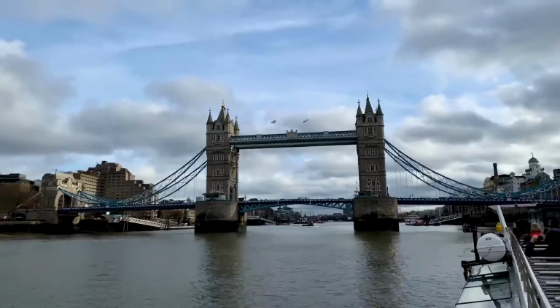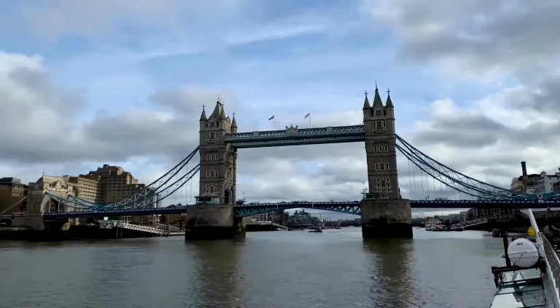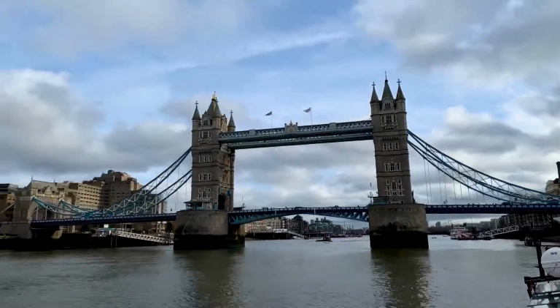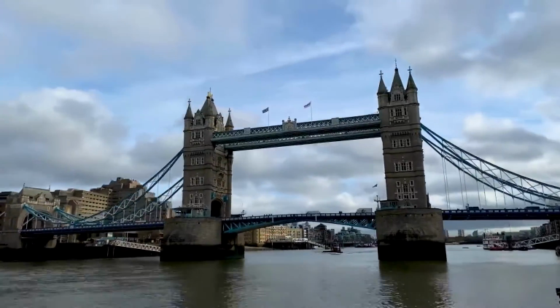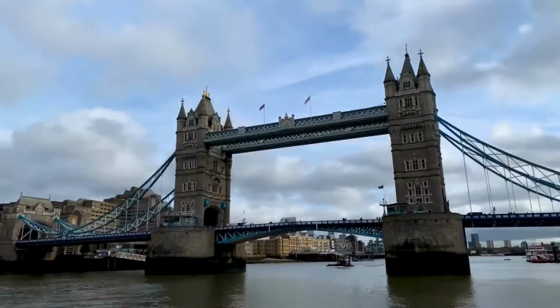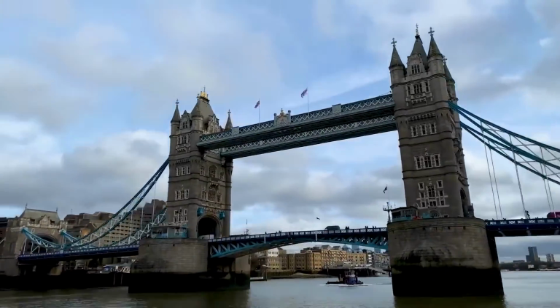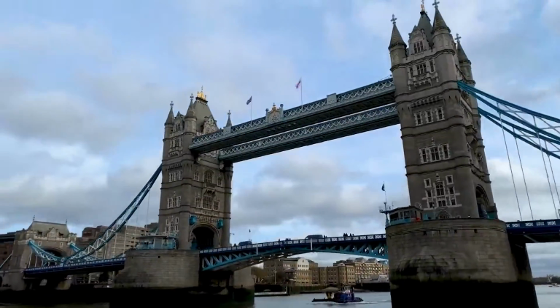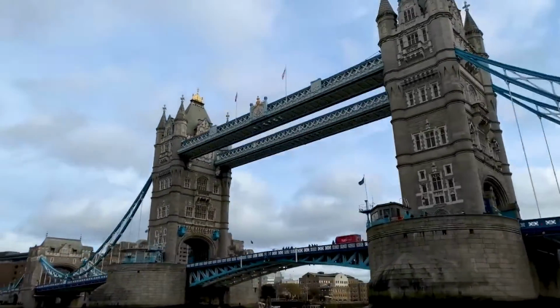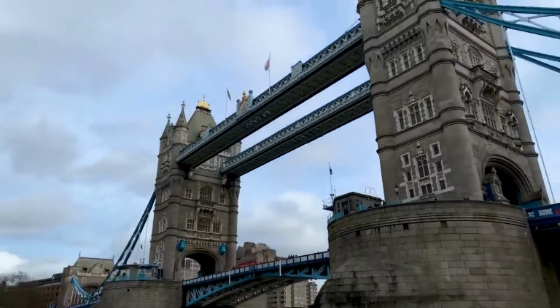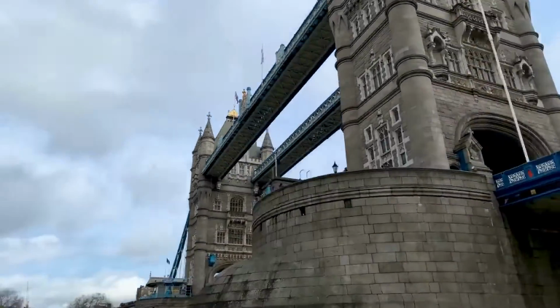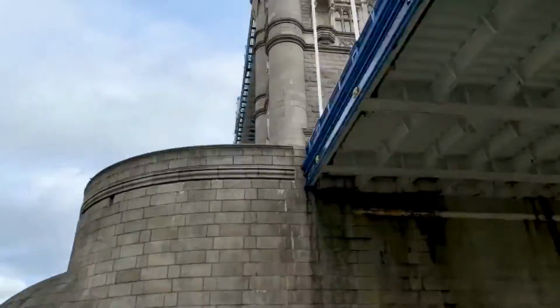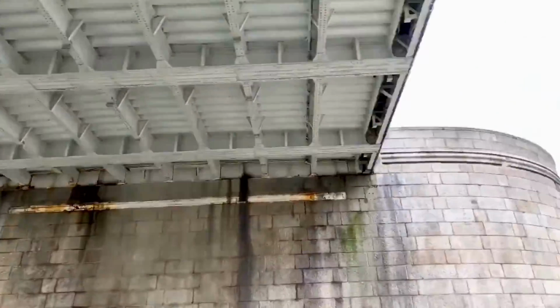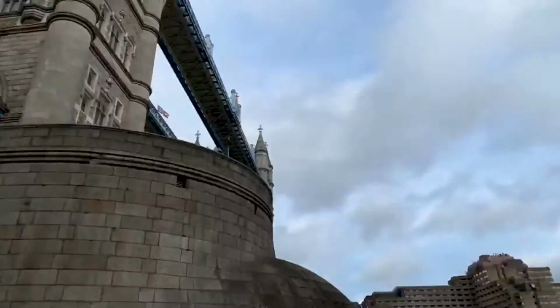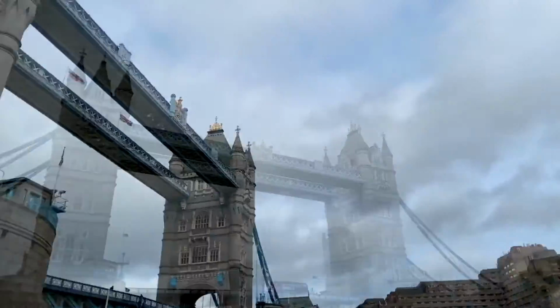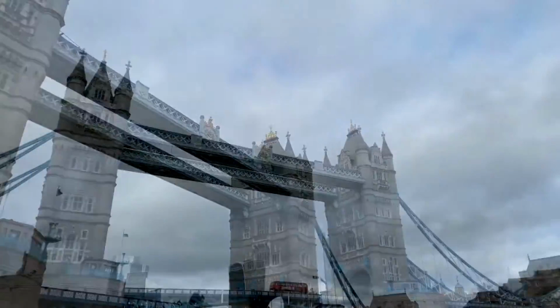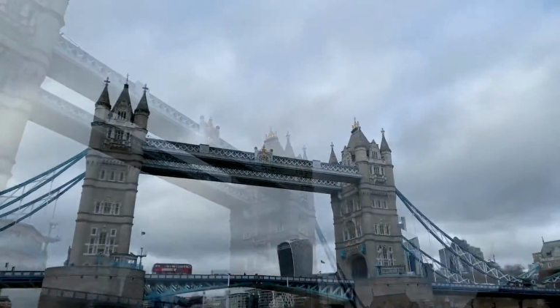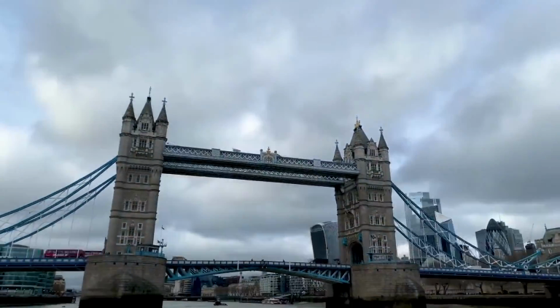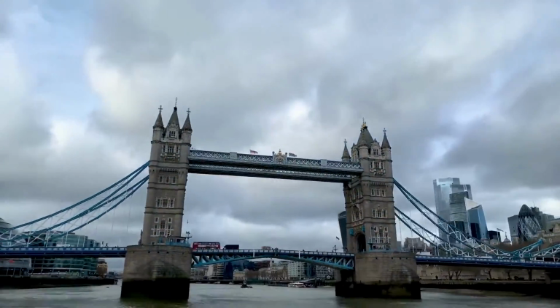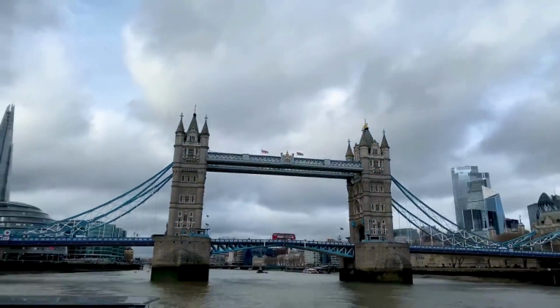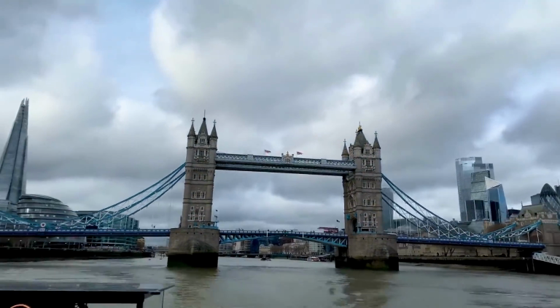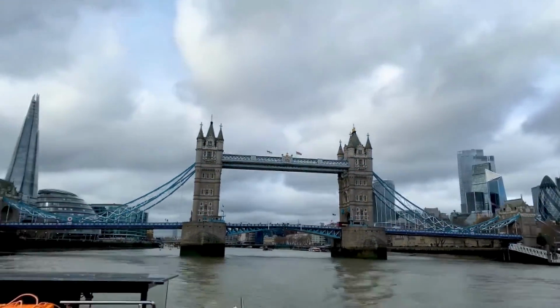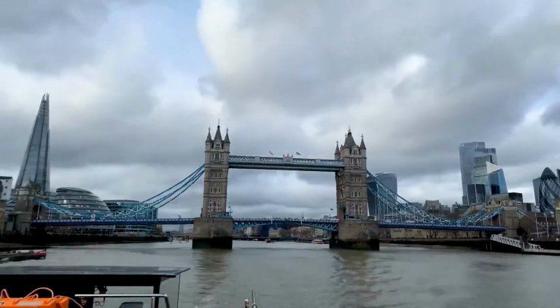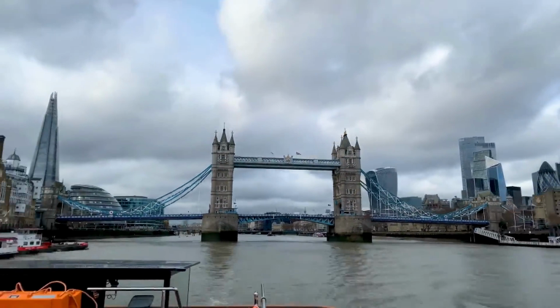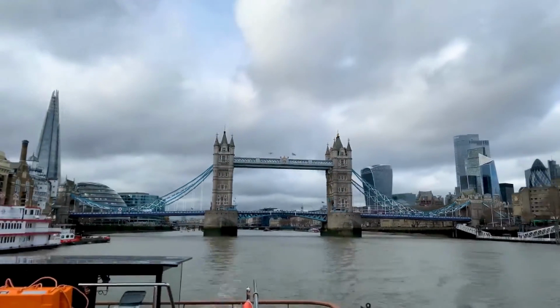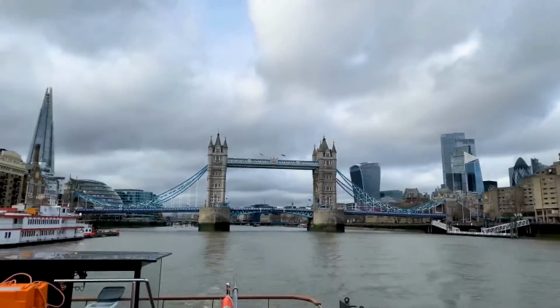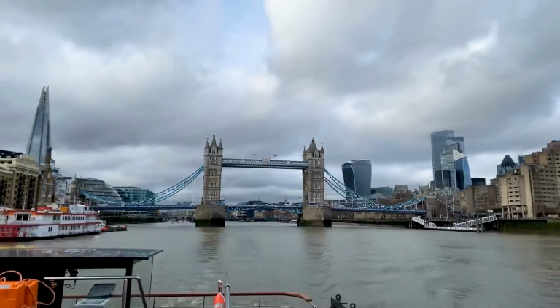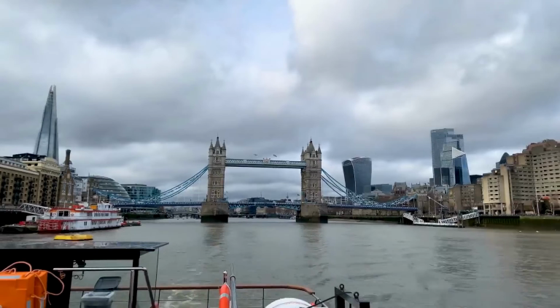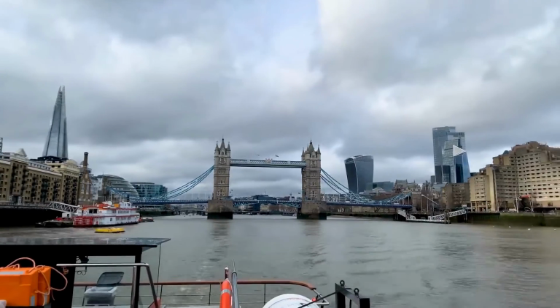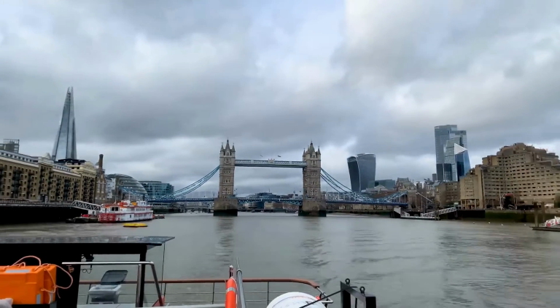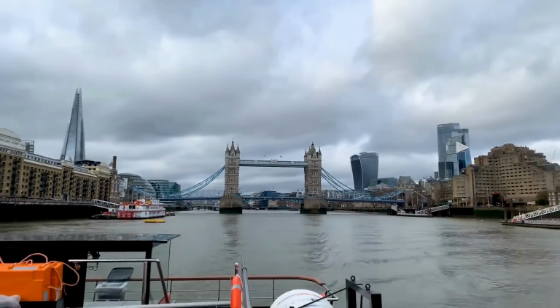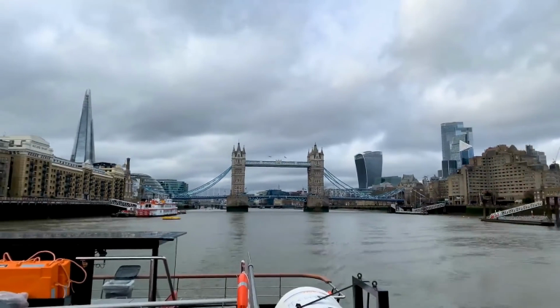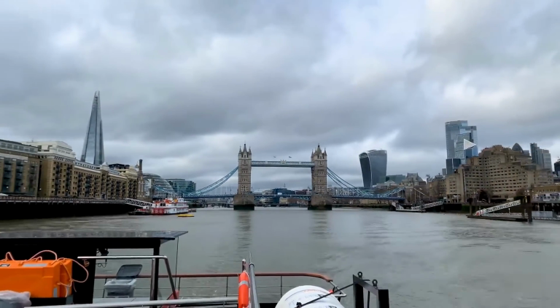That is the brief introduction of the Tower Bridge, a masterpiece in engineering society. Let's enjoy this bridge from the gallery of it, using the rest of the time in this video.